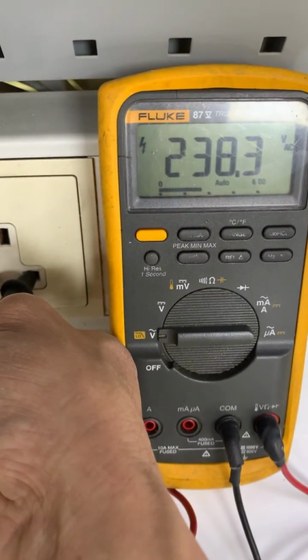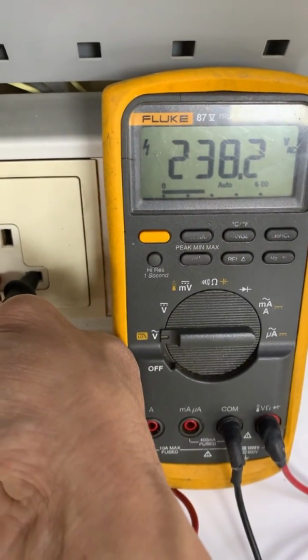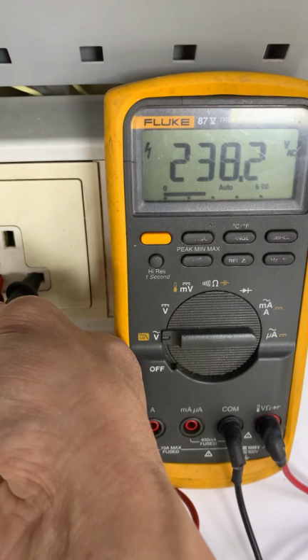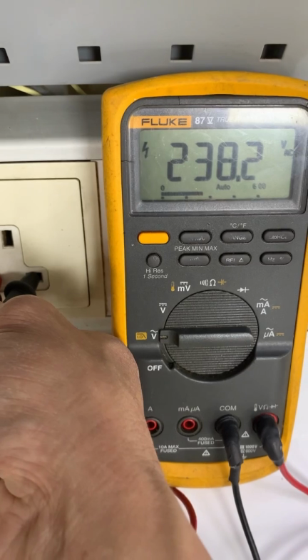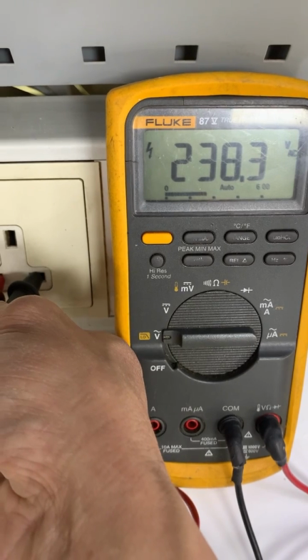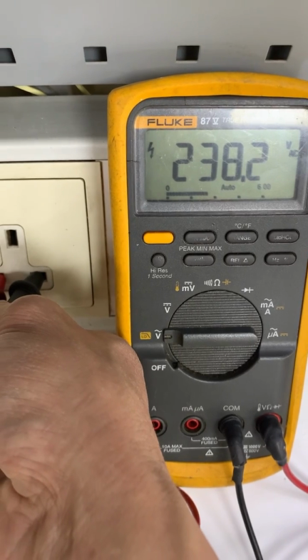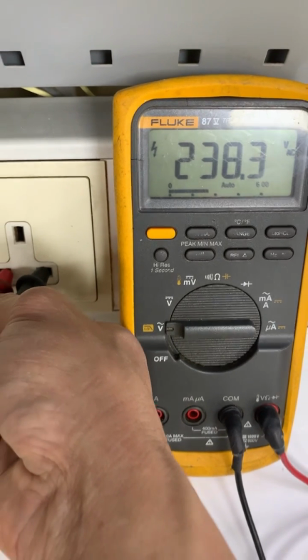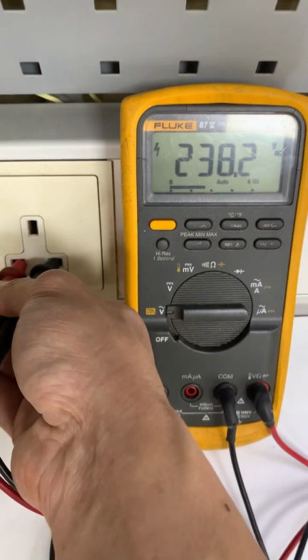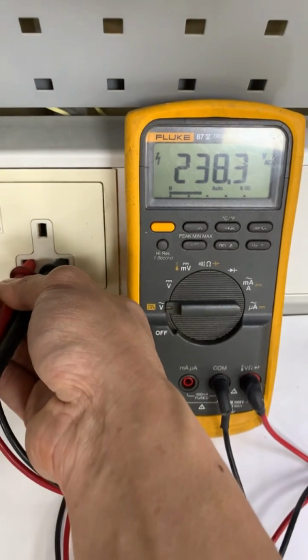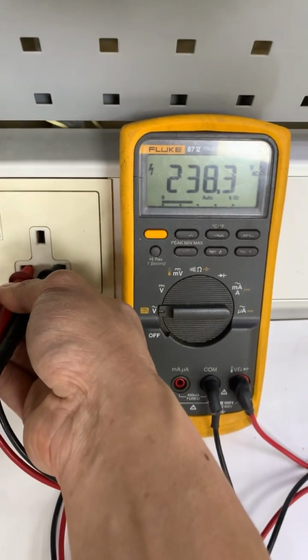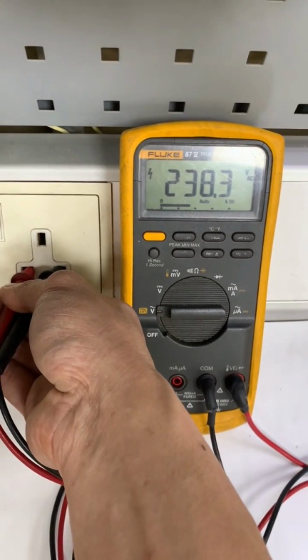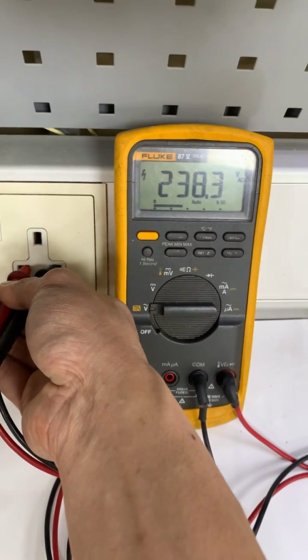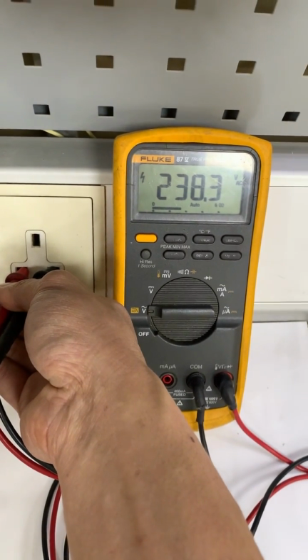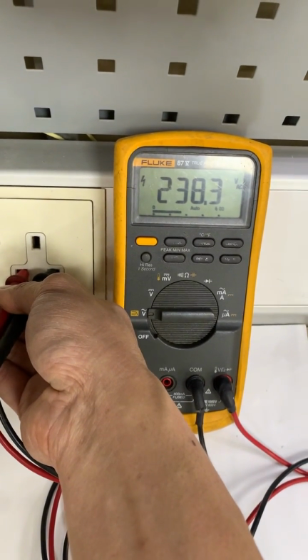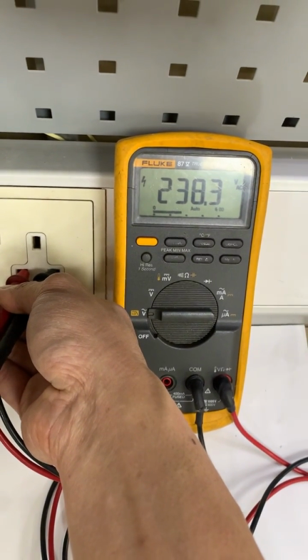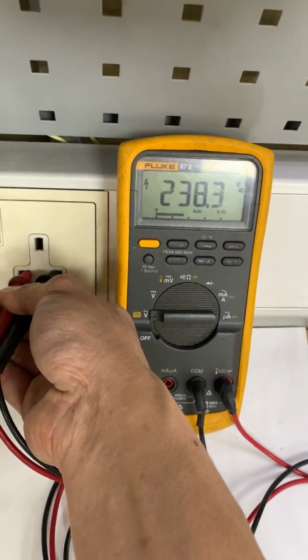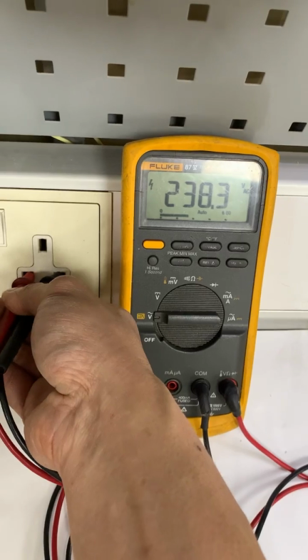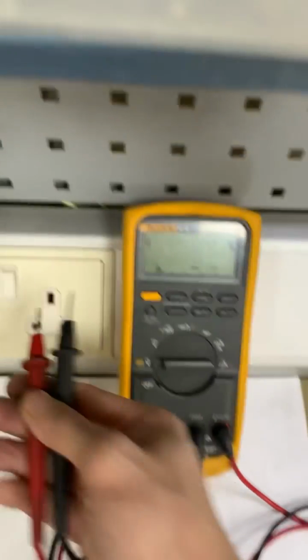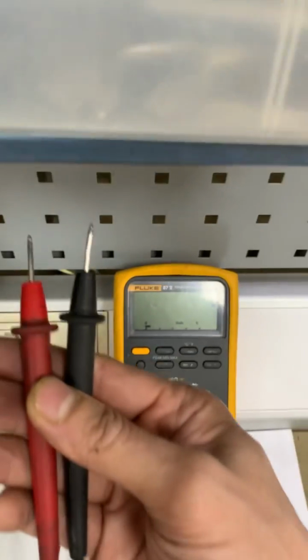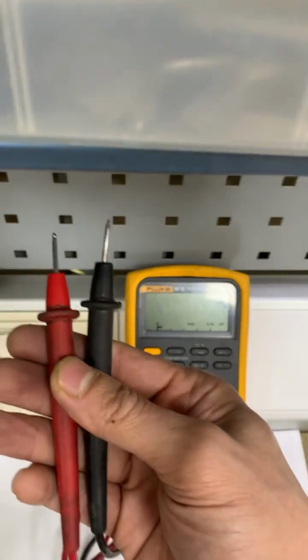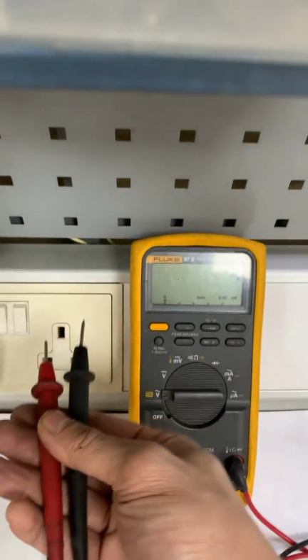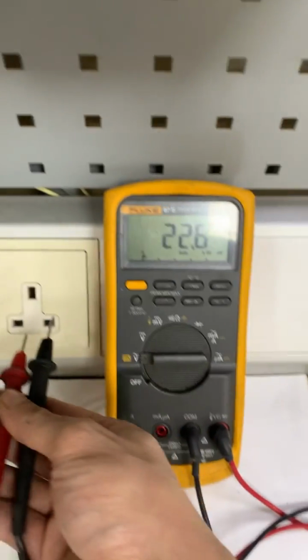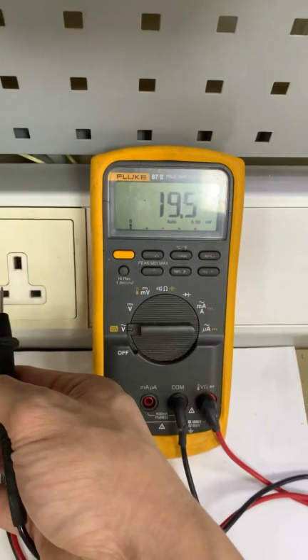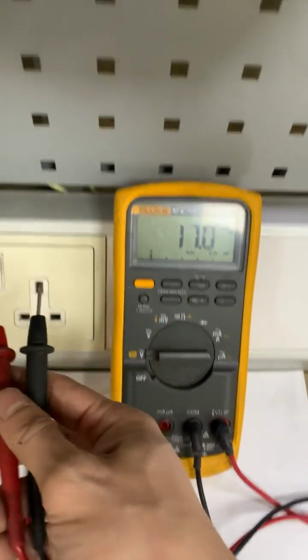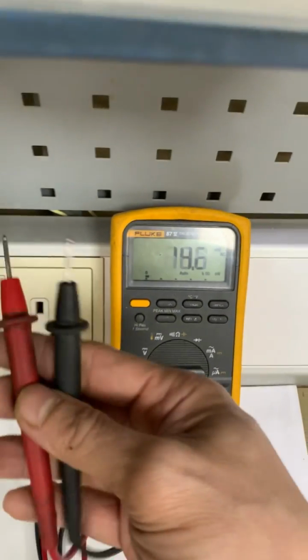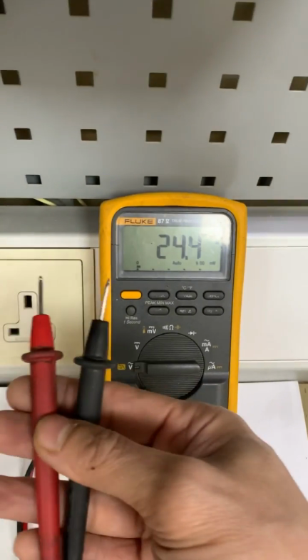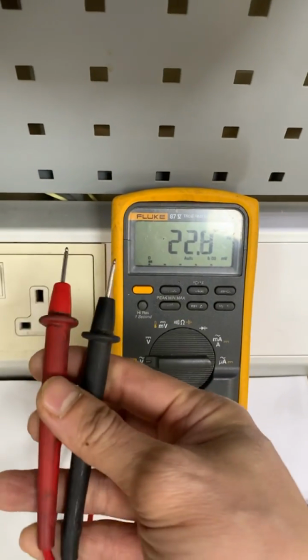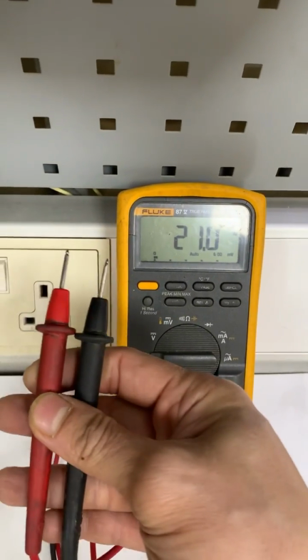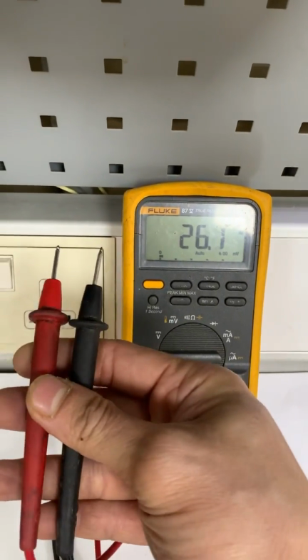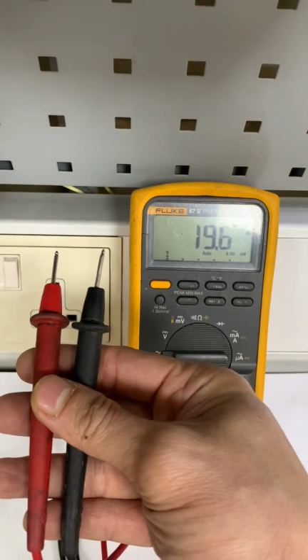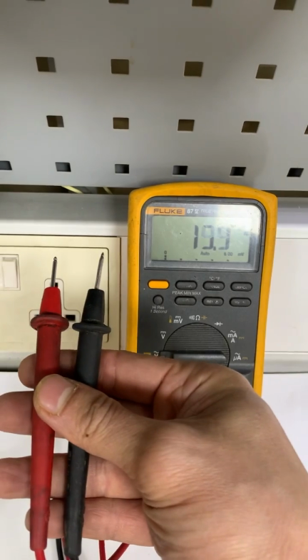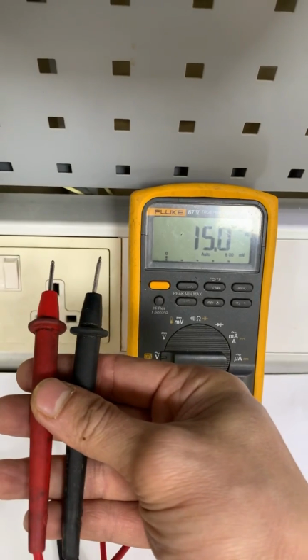Here is the reading. Just like that — hold the two test probes in one hand.